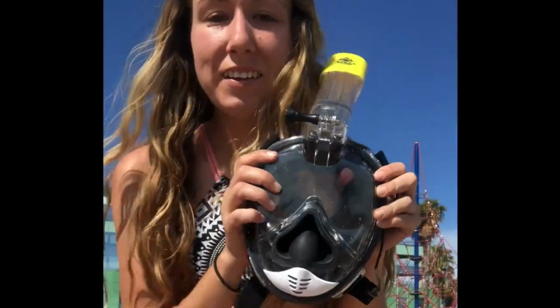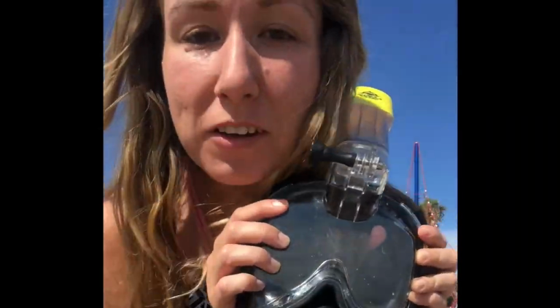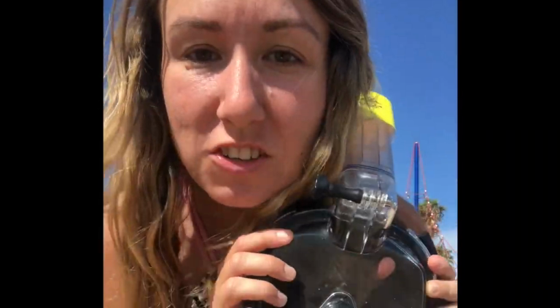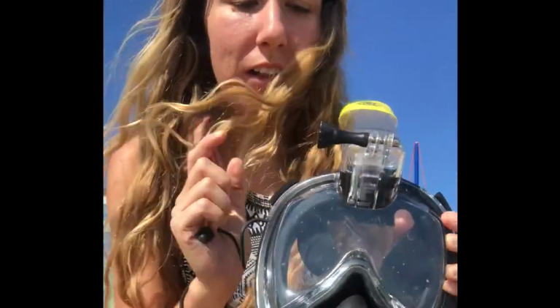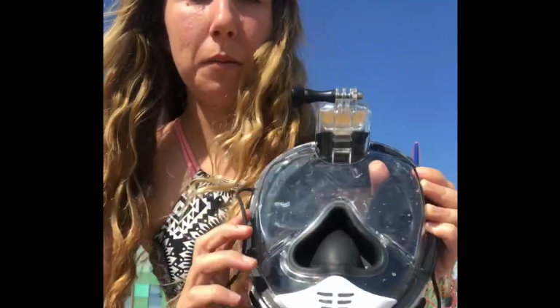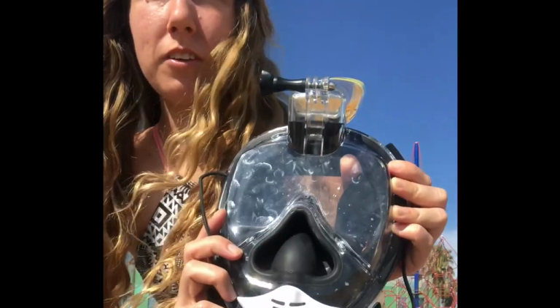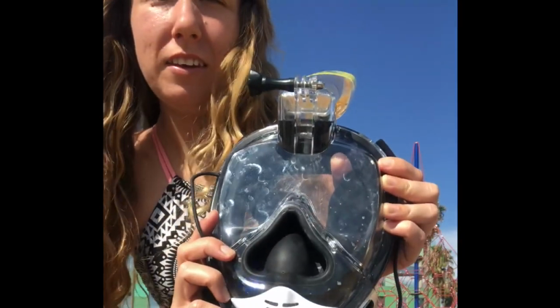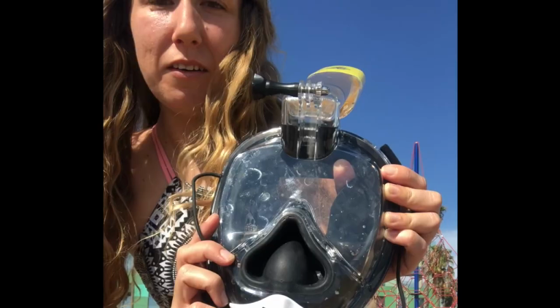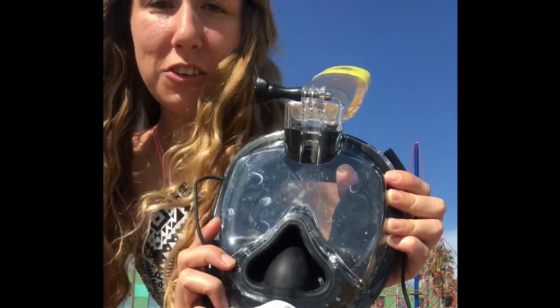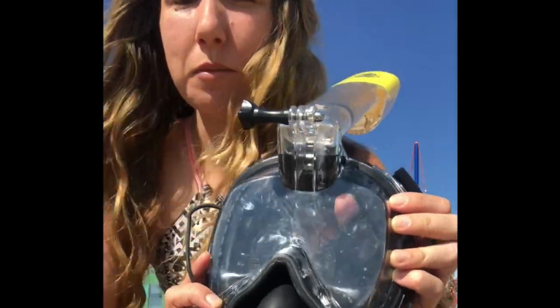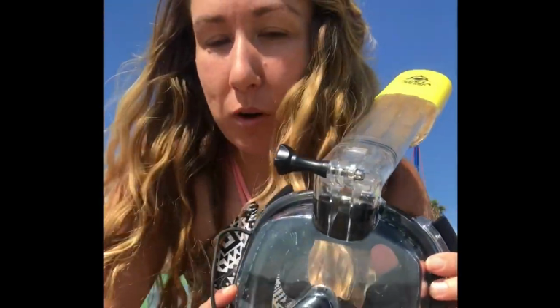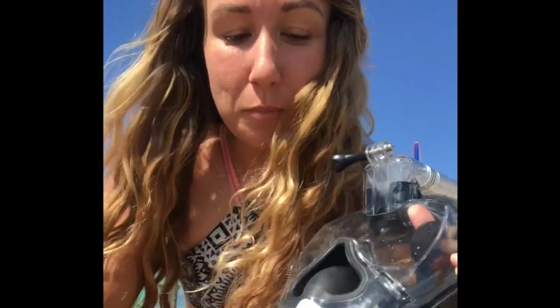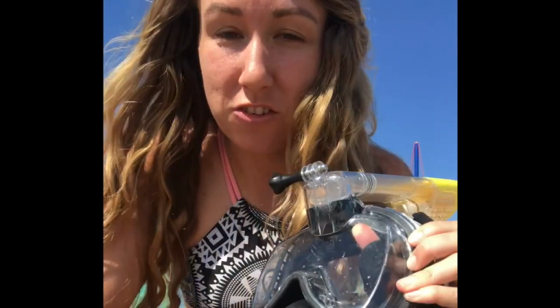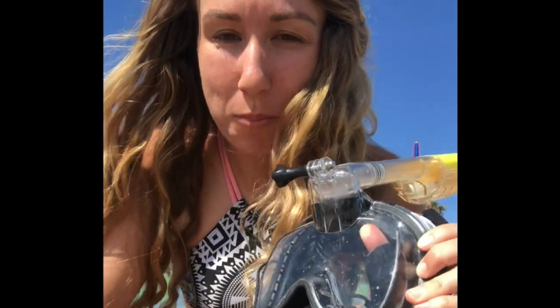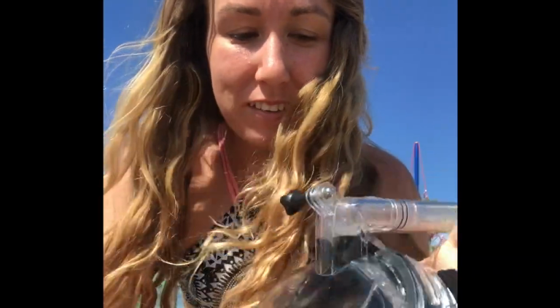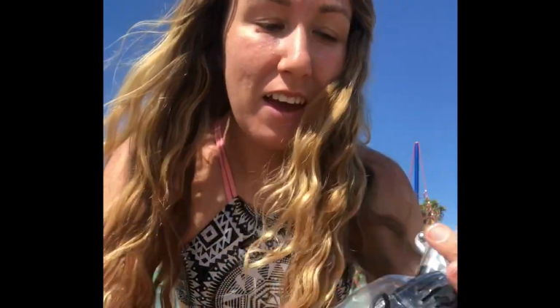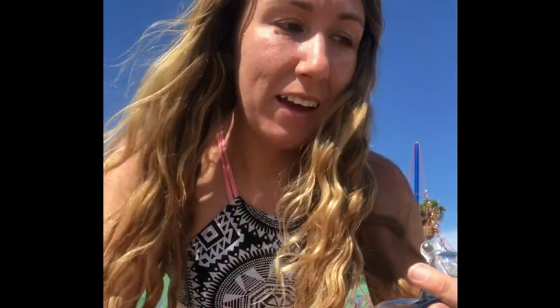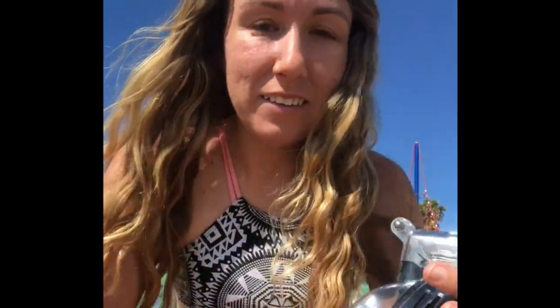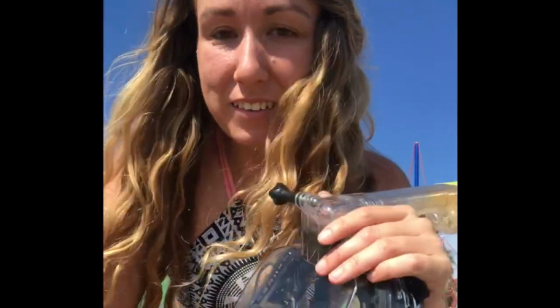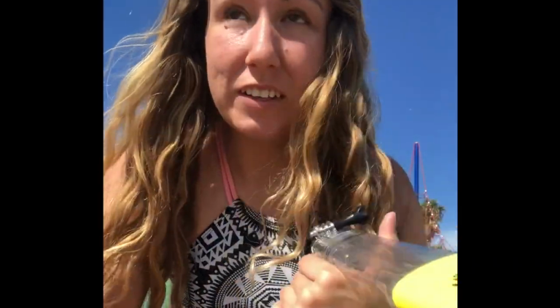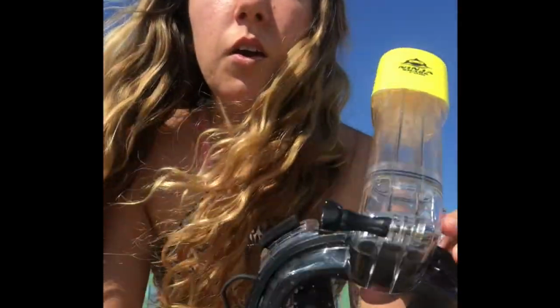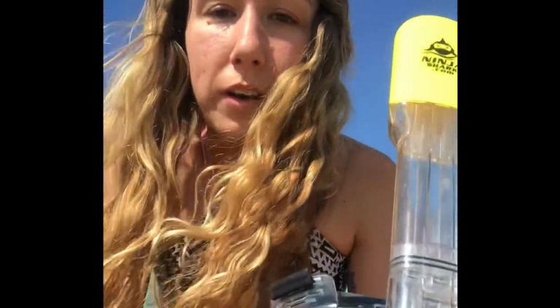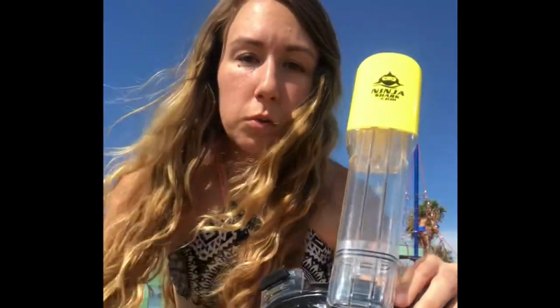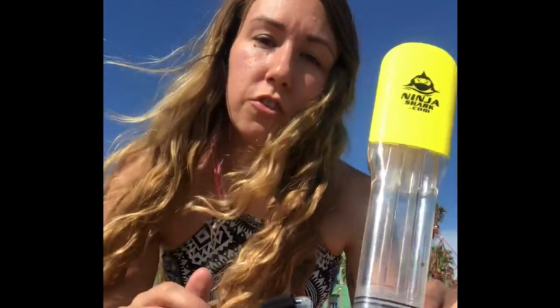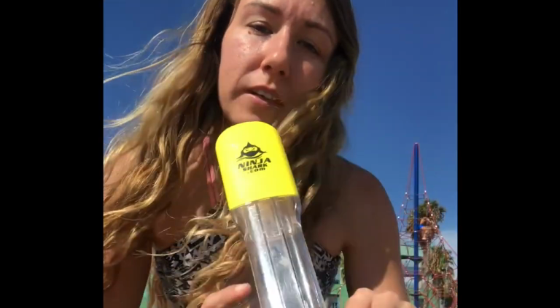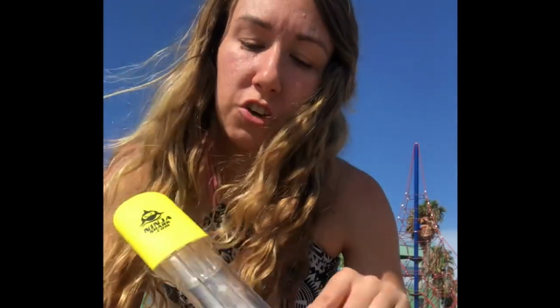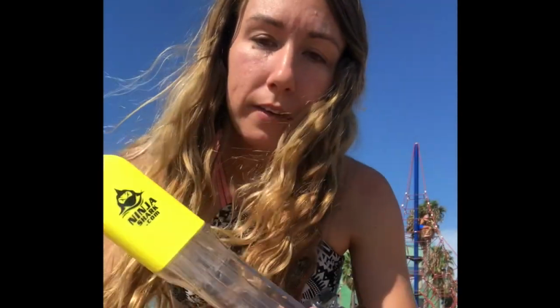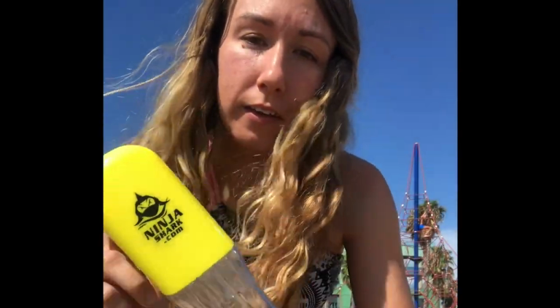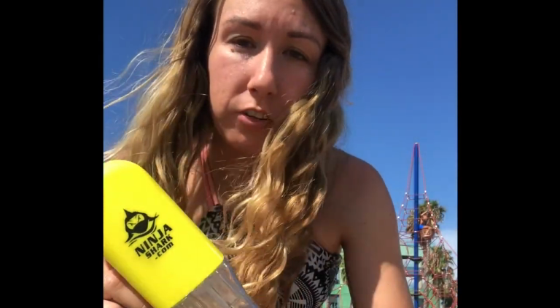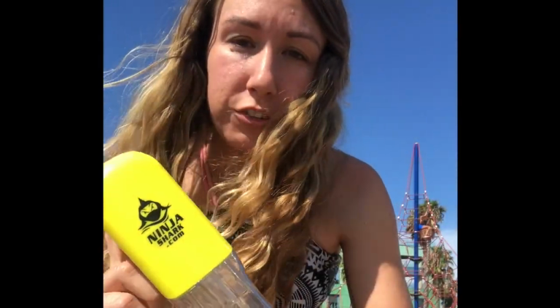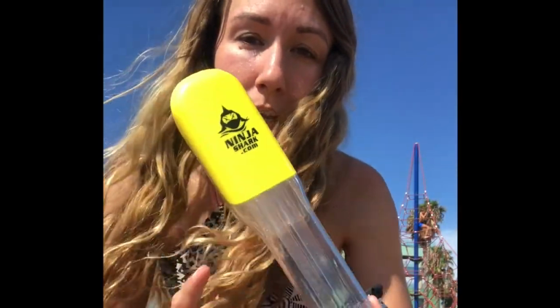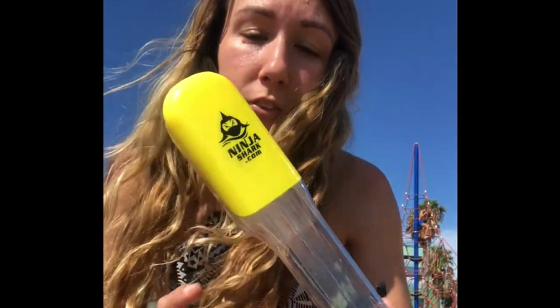I'm going to talk about the features and some common questions about the ninja shark mask. Let's get started. One of the cool features about the ninja shark mask is actually the tube.